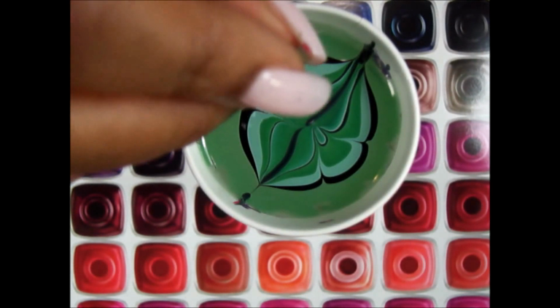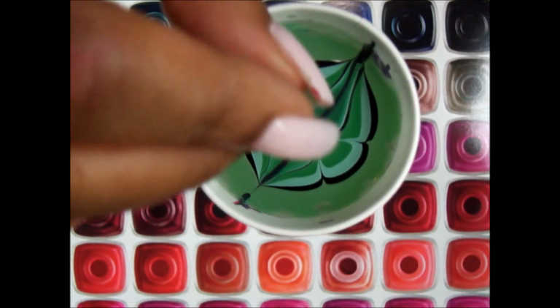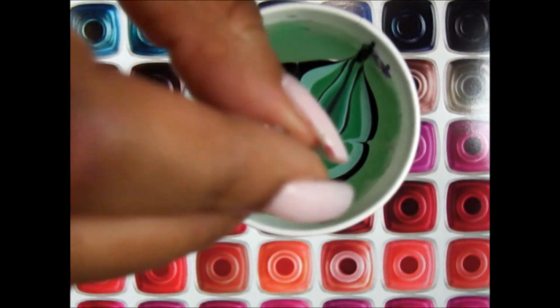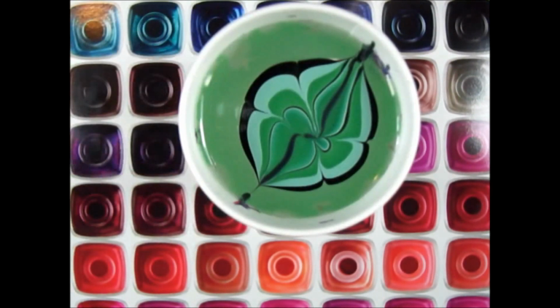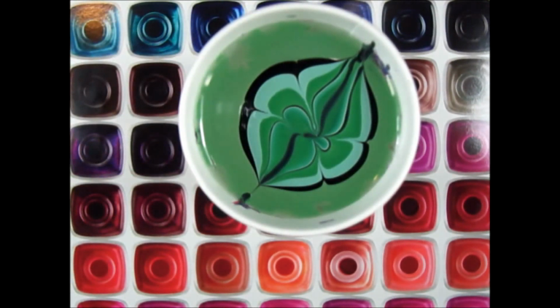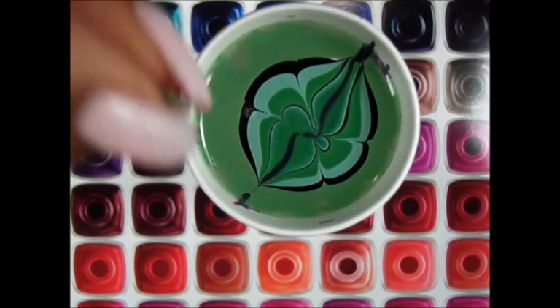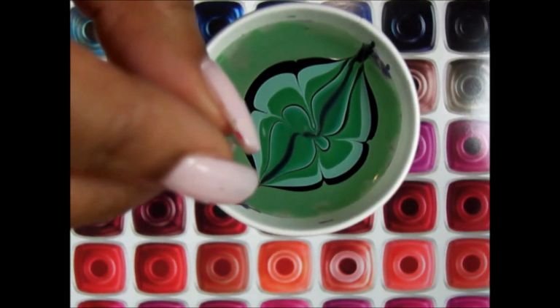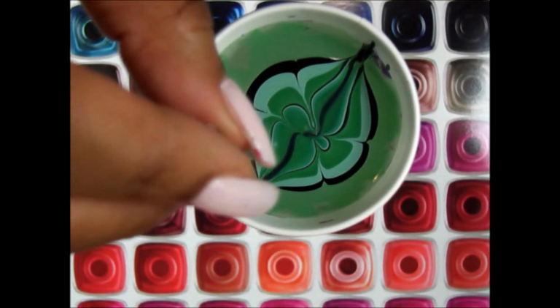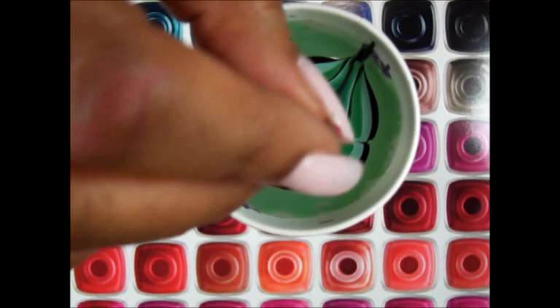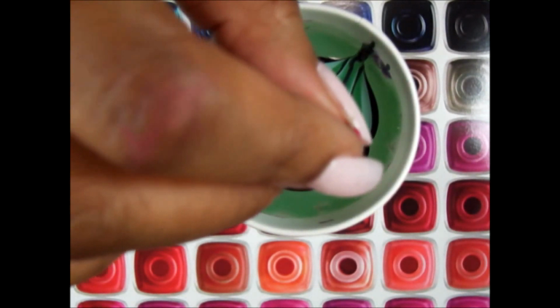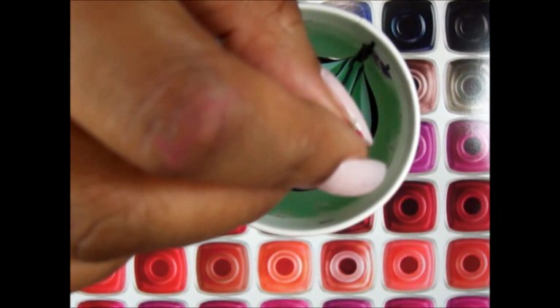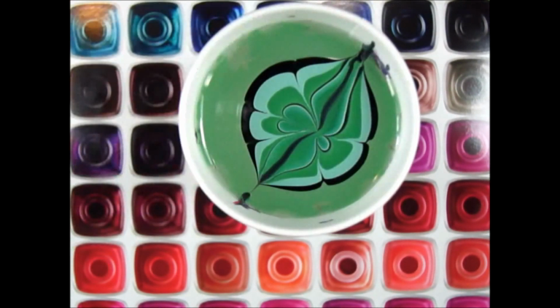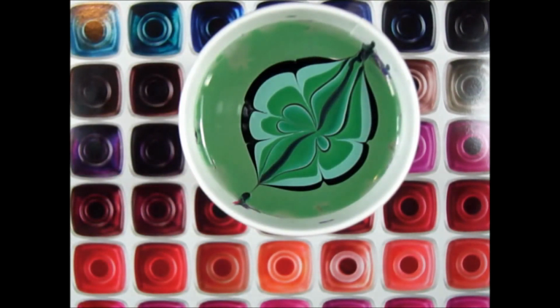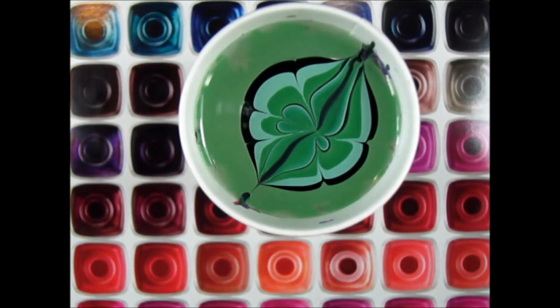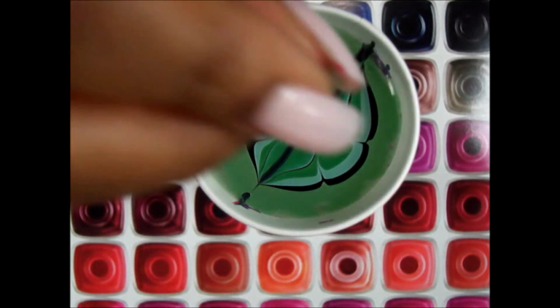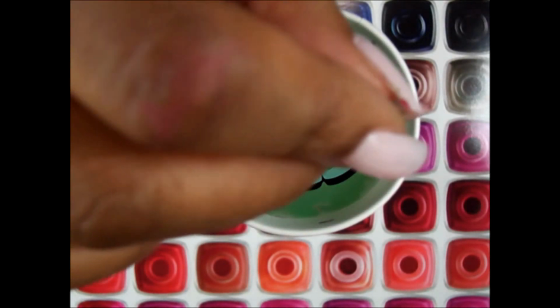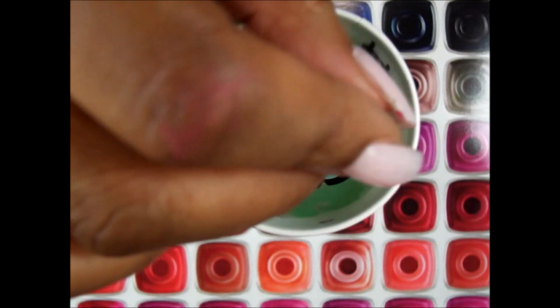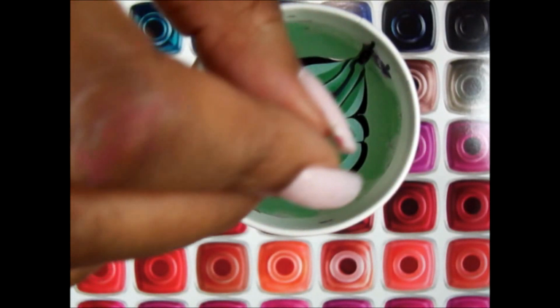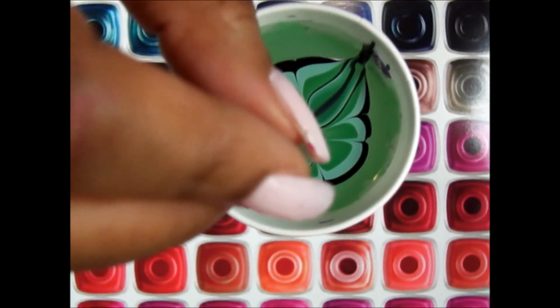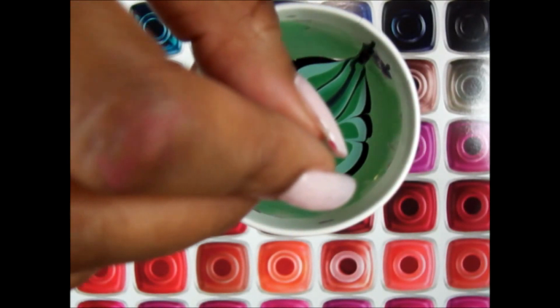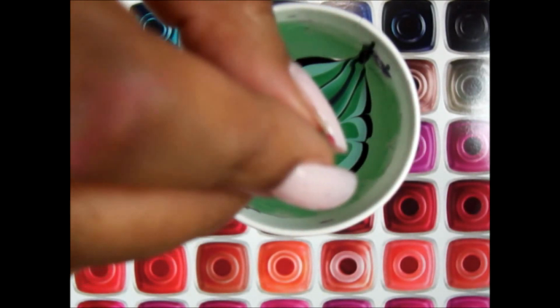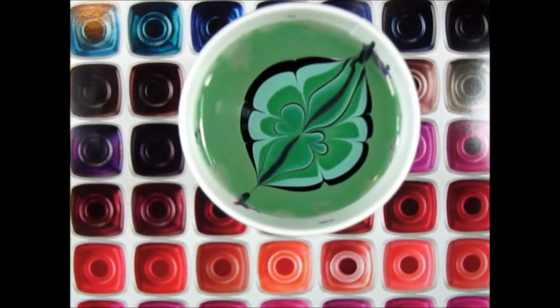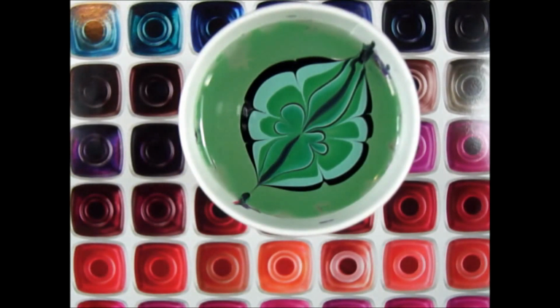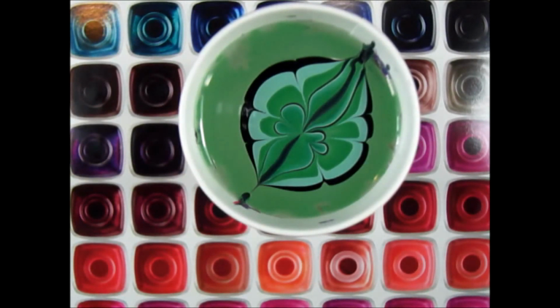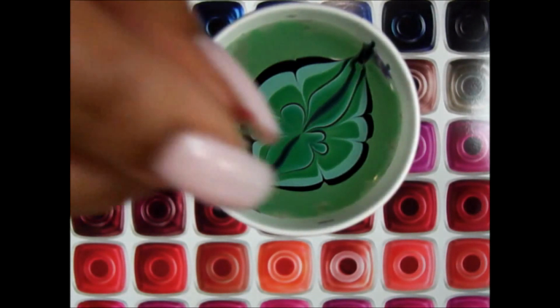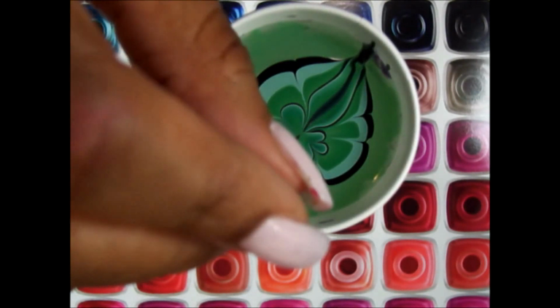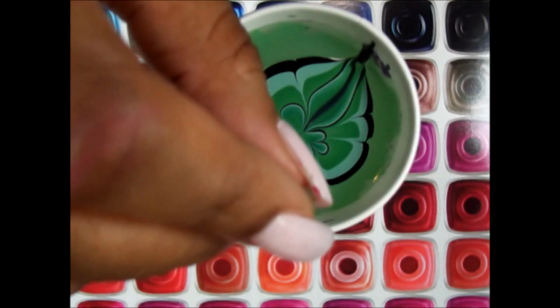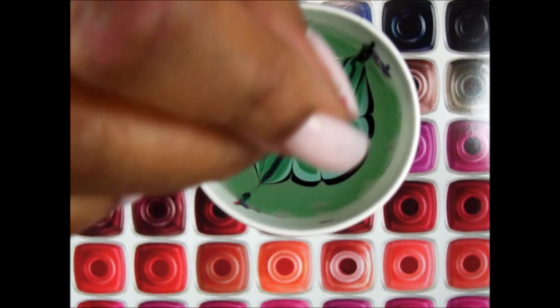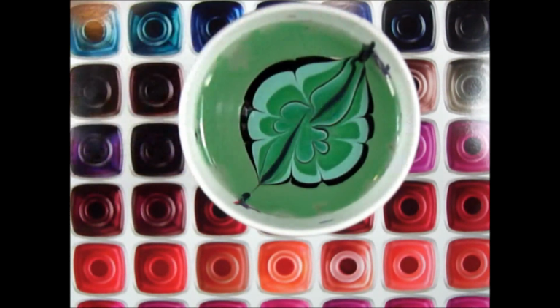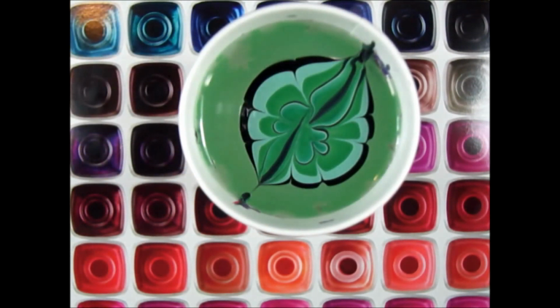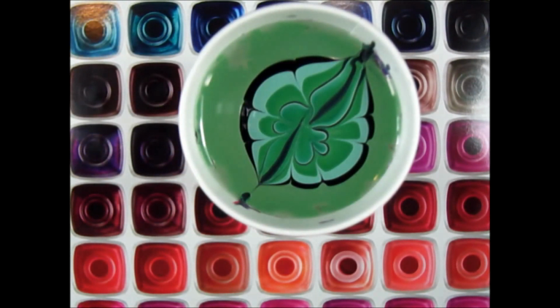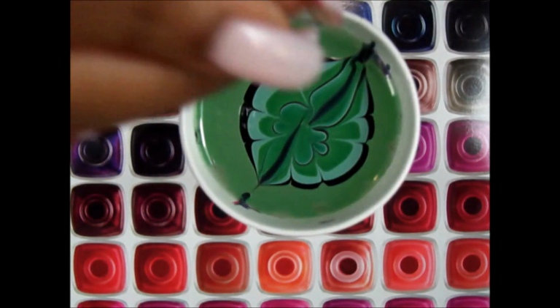Now when creating flowers, what you can do is just make sure you keep dipping in the center. It not only gathers your design together, but it brings everything together very nicely.